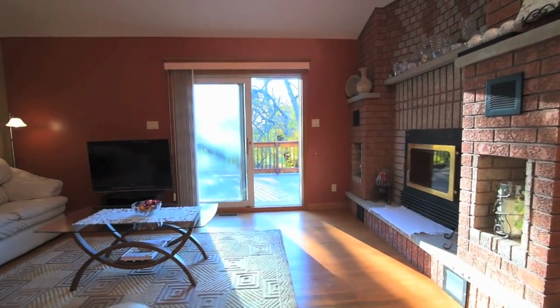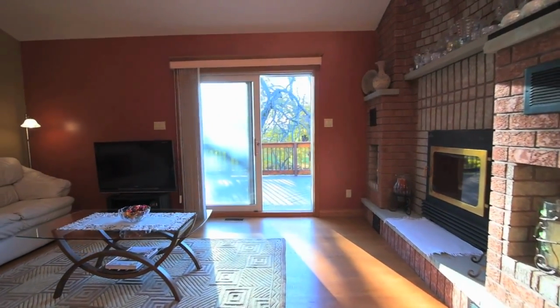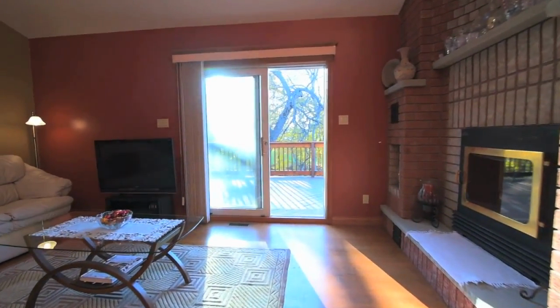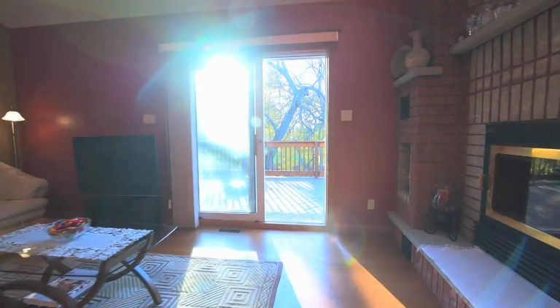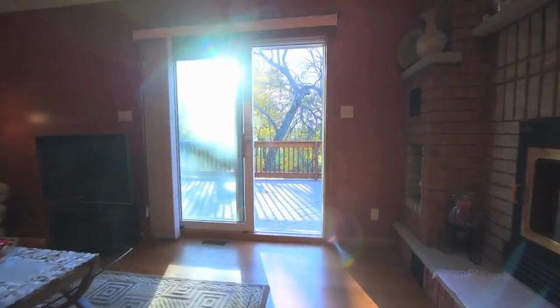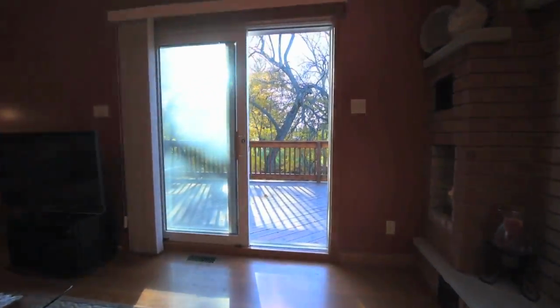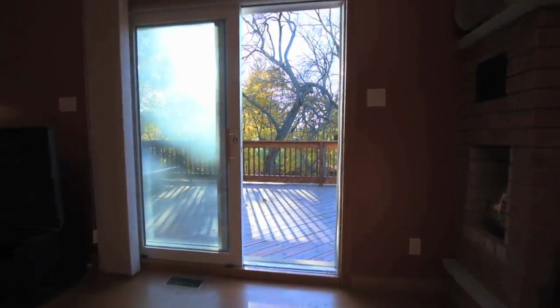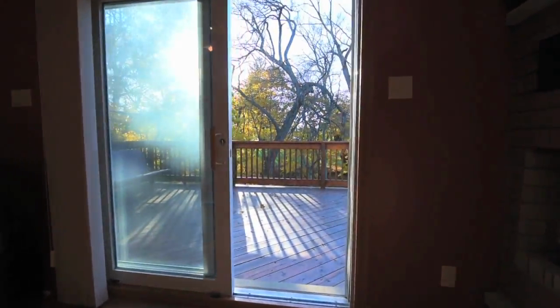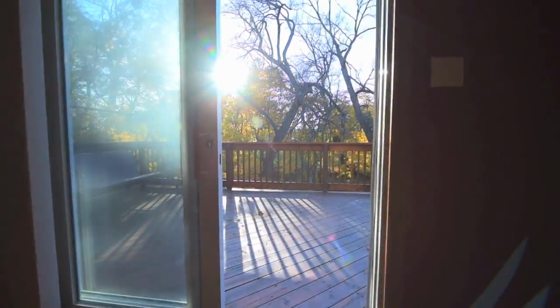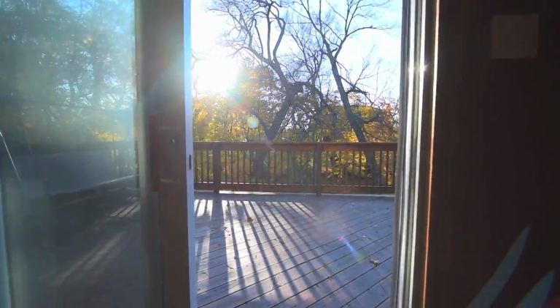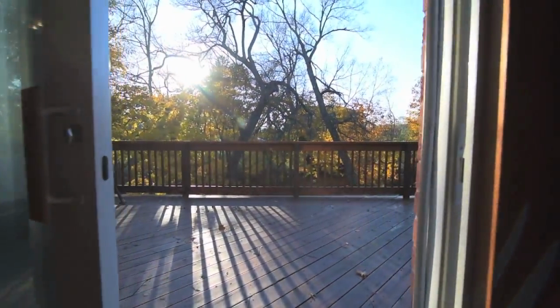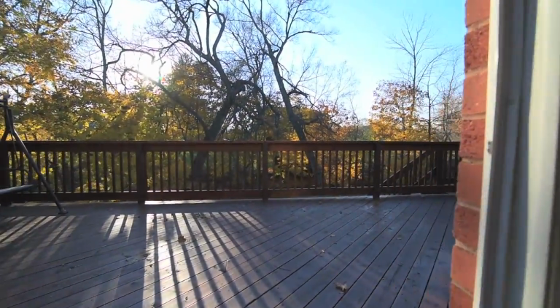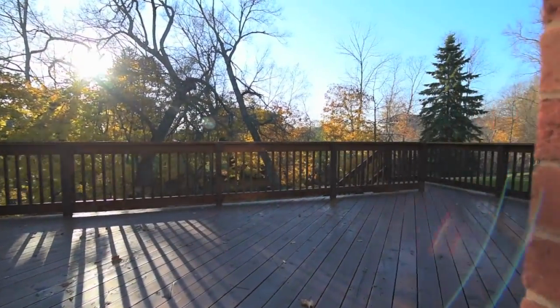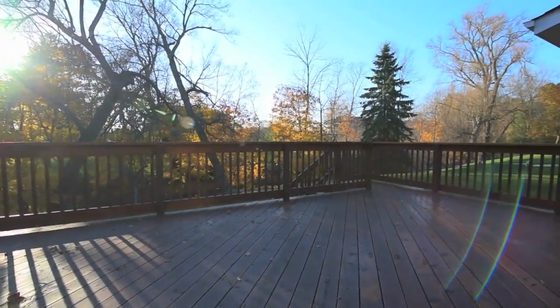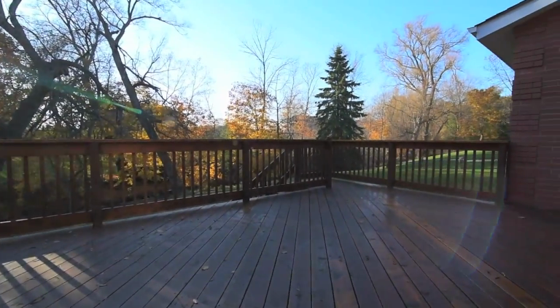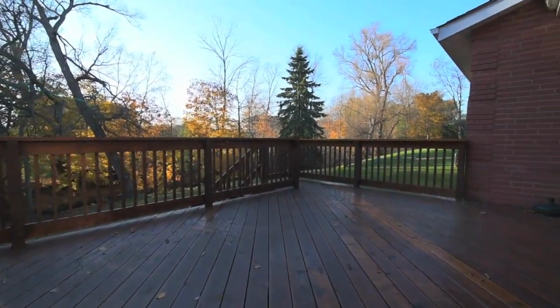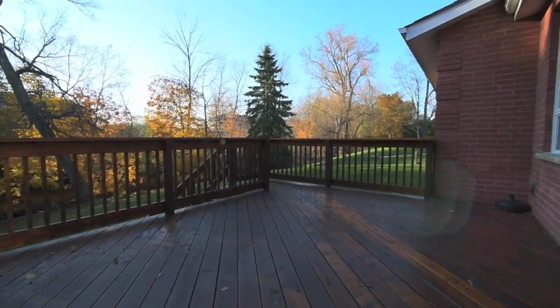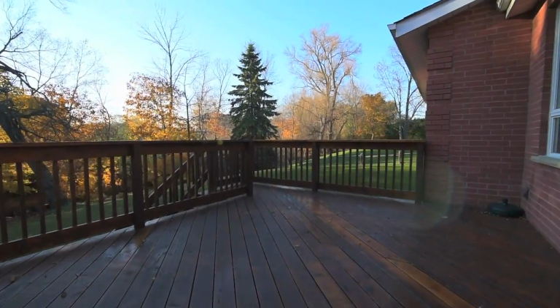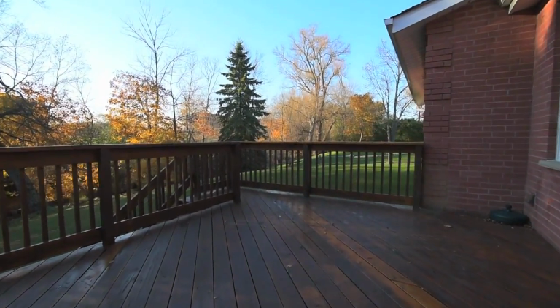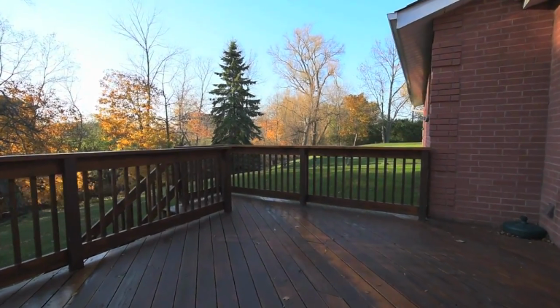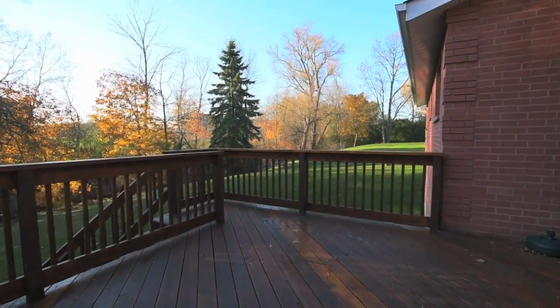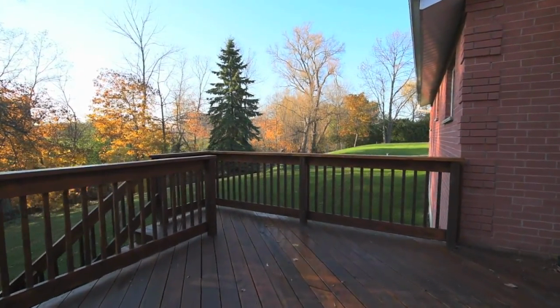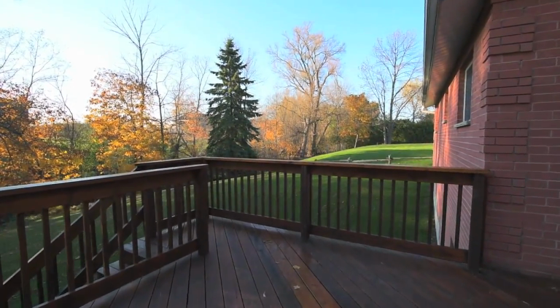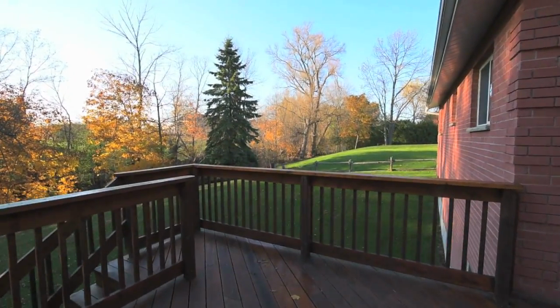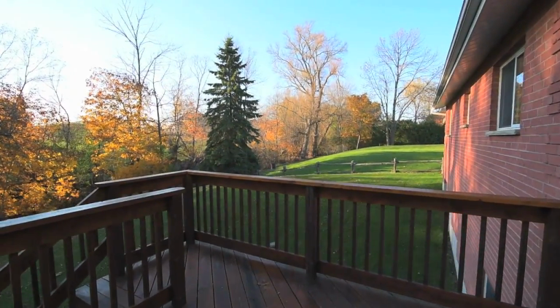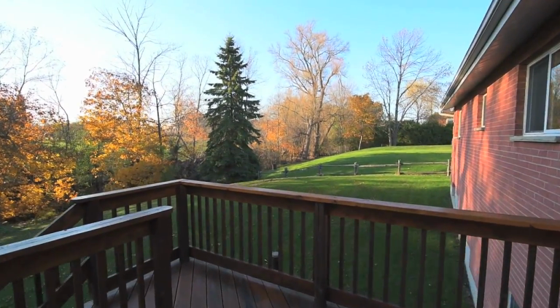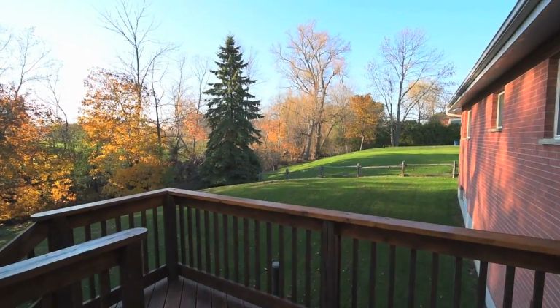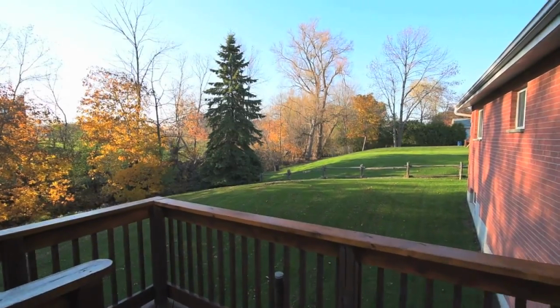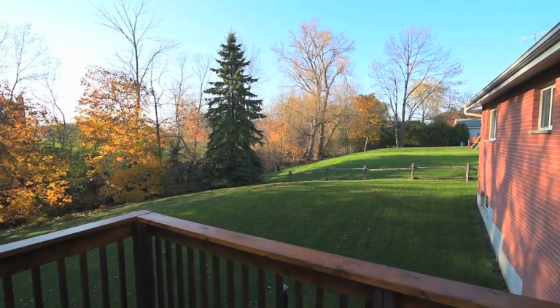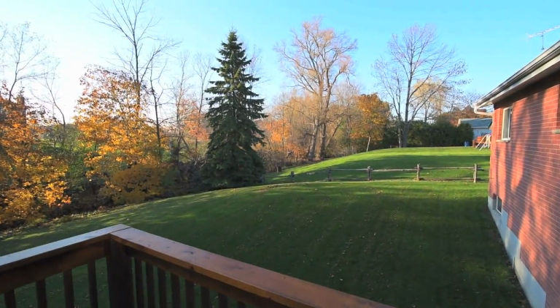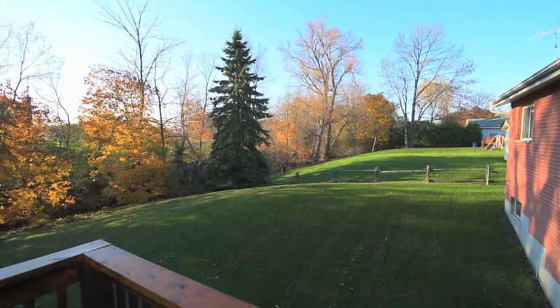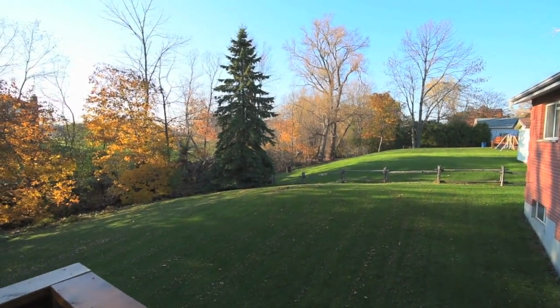The walkout opens onto a large 13 by 30 foot deck overlooking a private backyard of manicured grounds, mature trees, and the flowing waters of Carruthers Creek, which runs along the rear of the property.